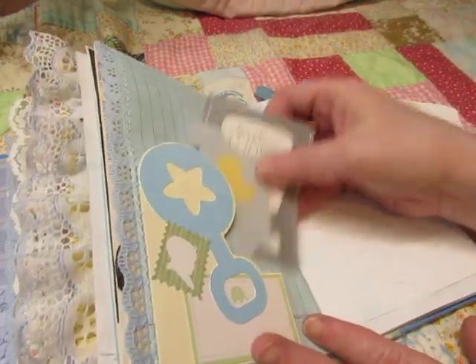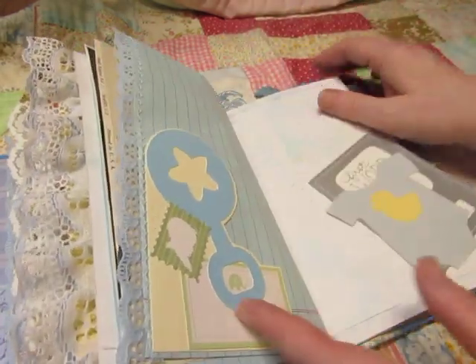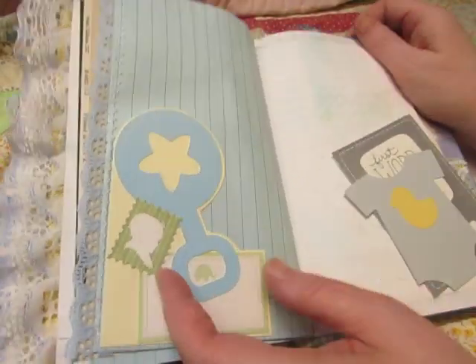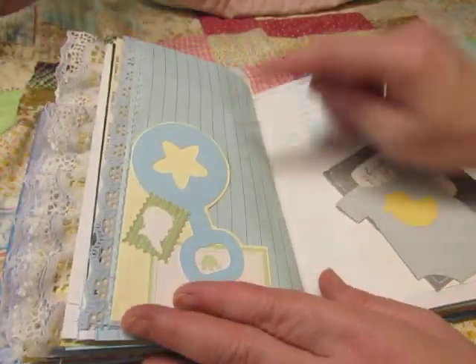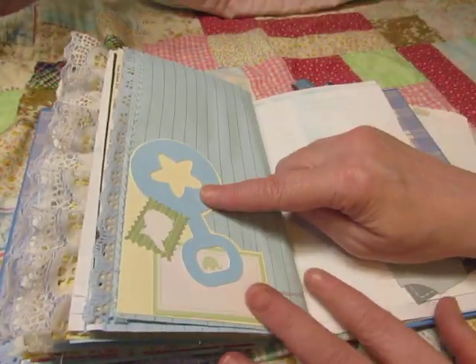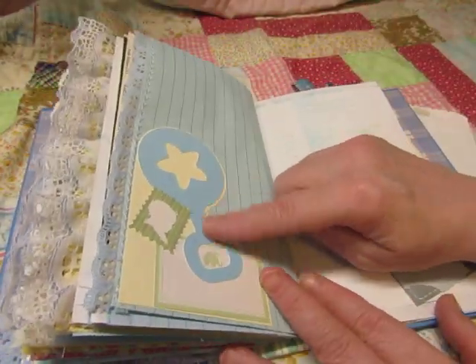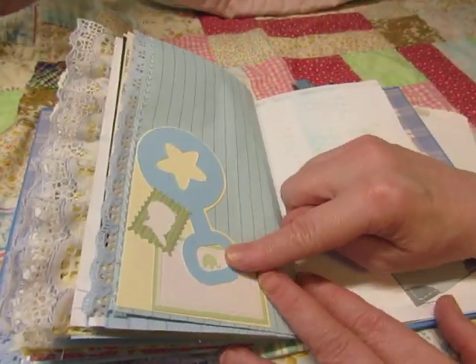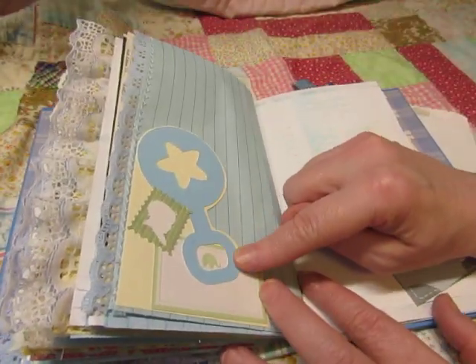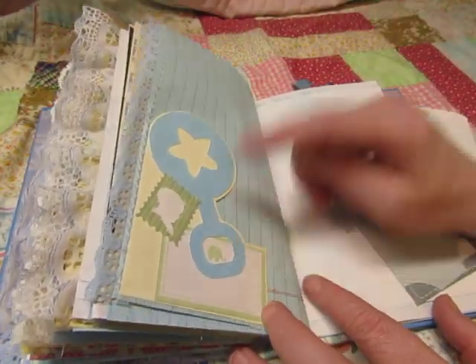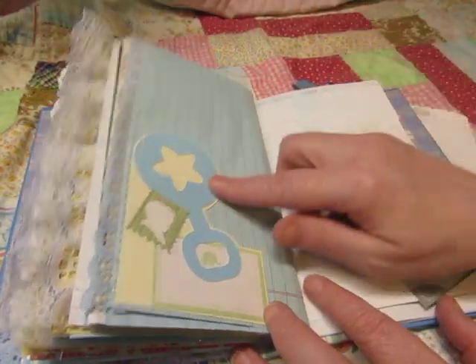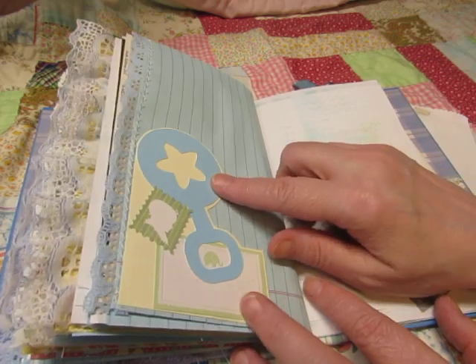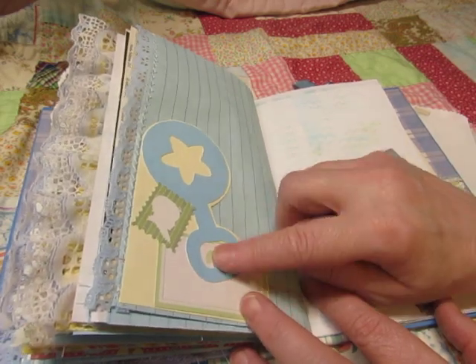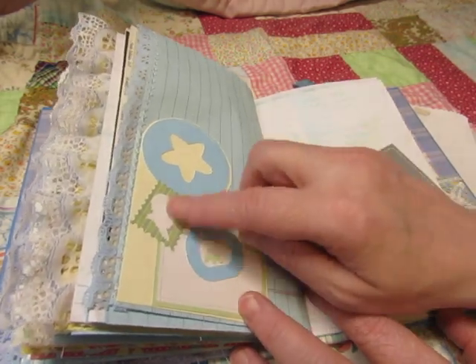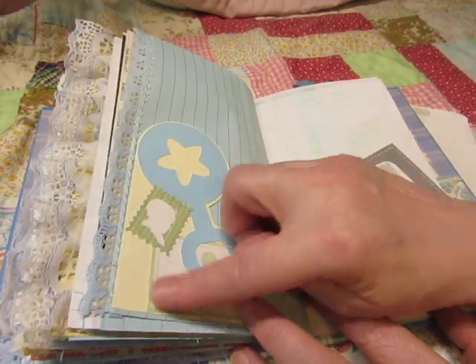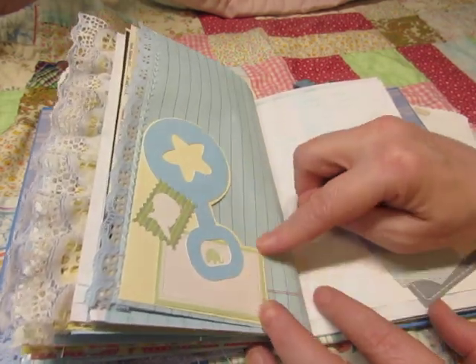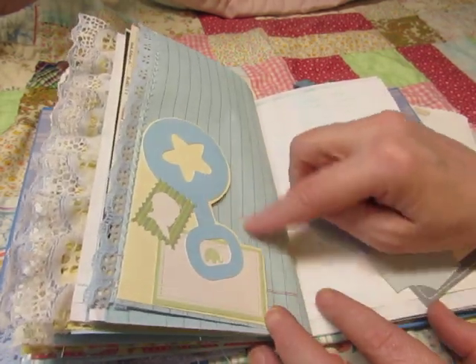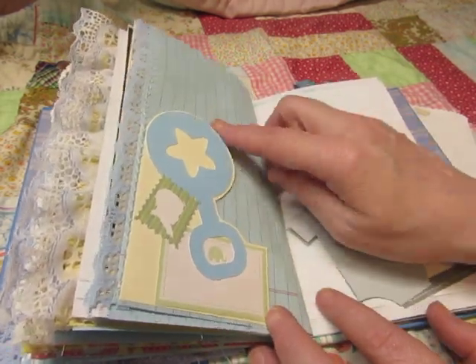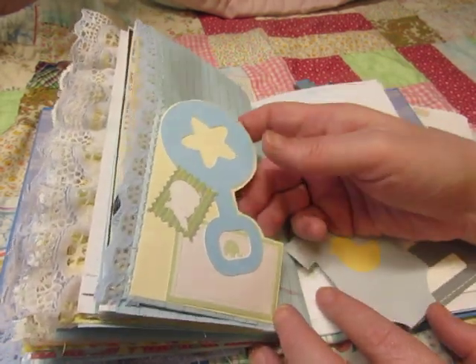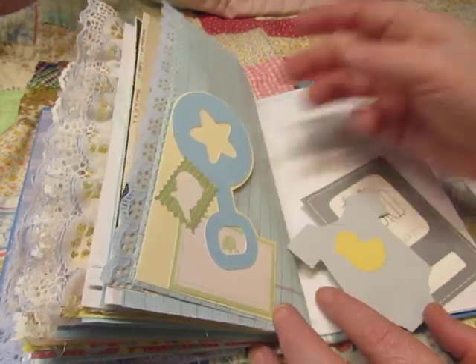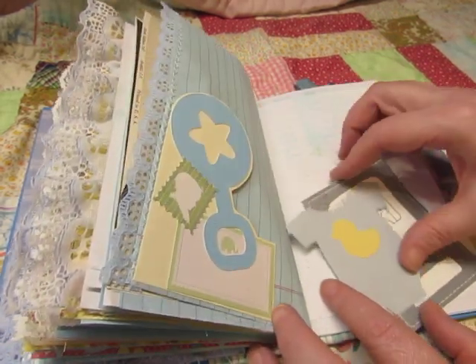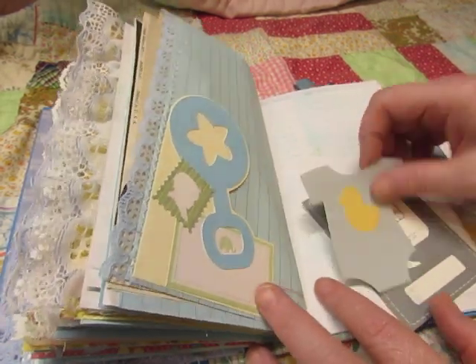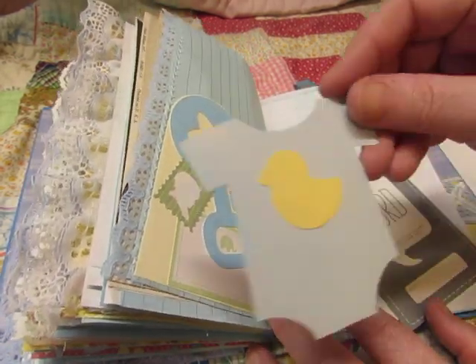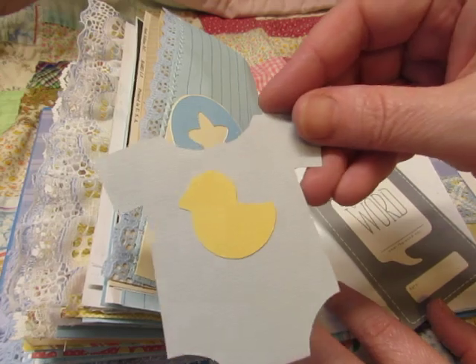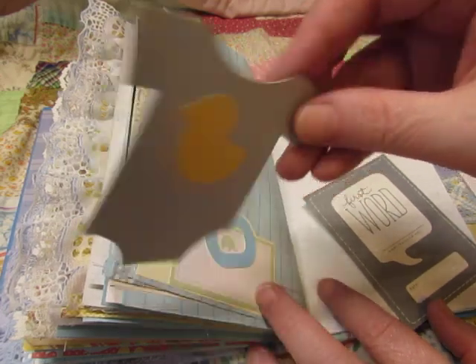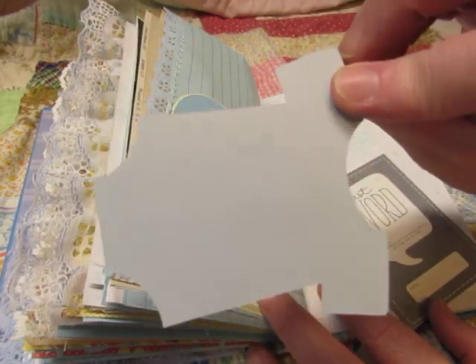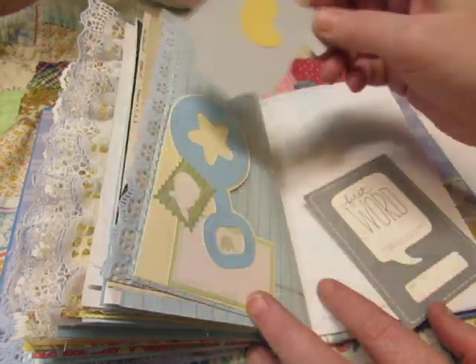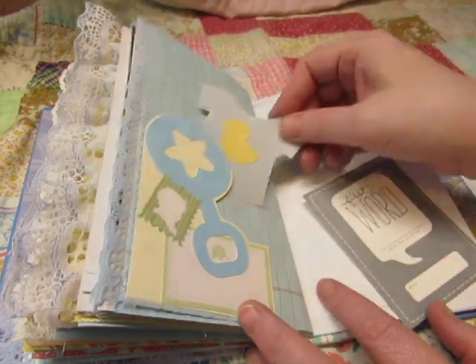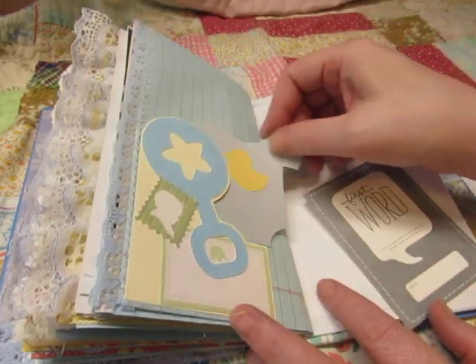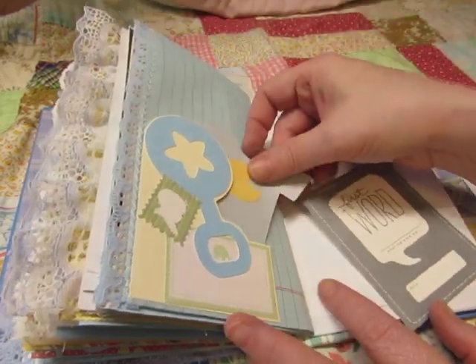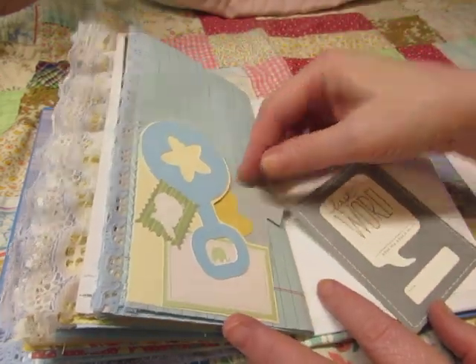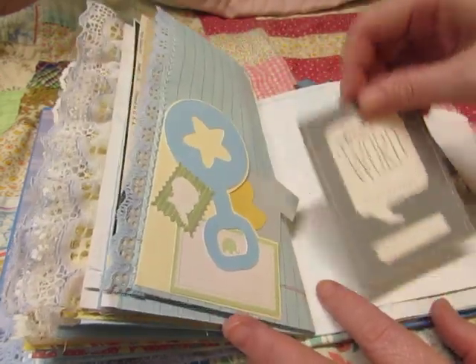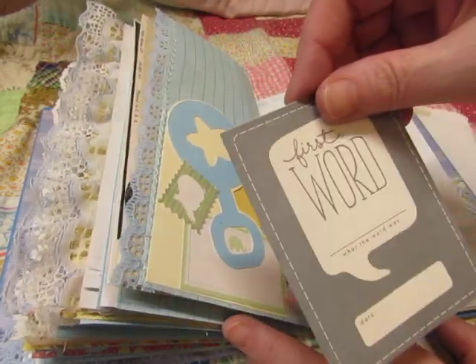This is cut with my Cricut a long time ago, and I just glued it to this piece of cardstock and cut around it — made a little tuck spot. This was also made with my Cricut, and you can journal on the back. And 'First Word.'